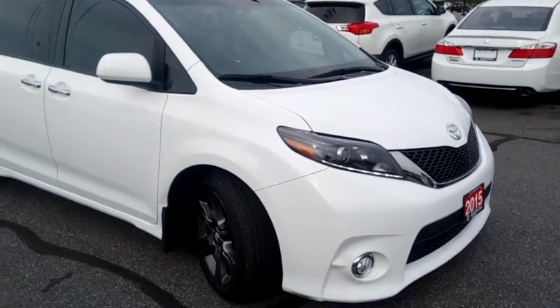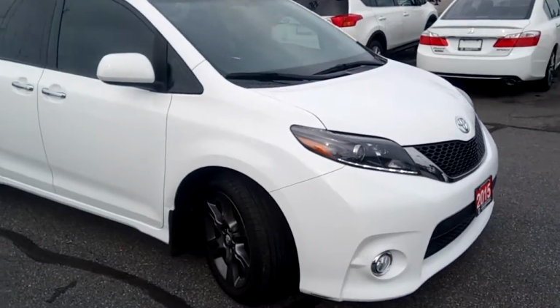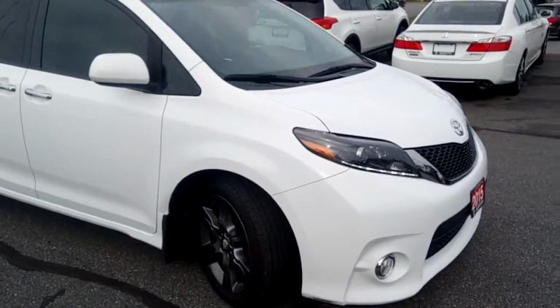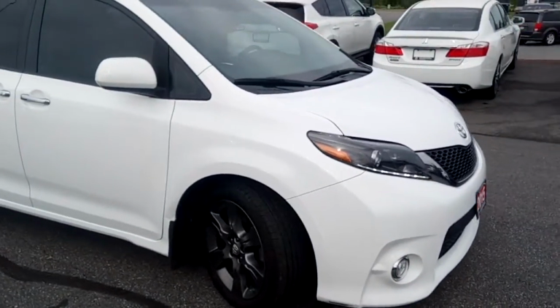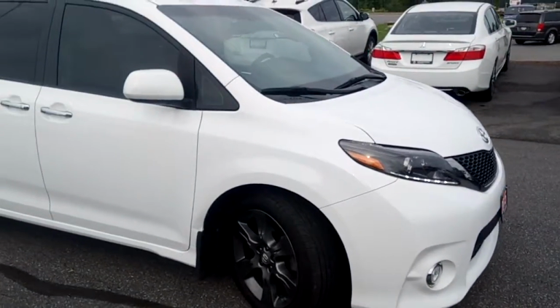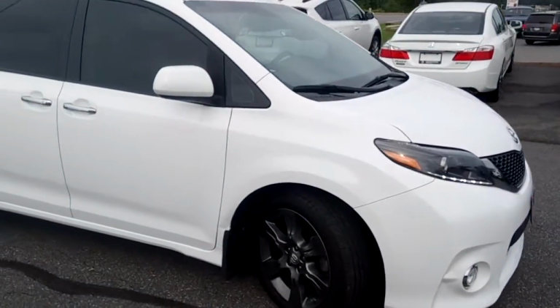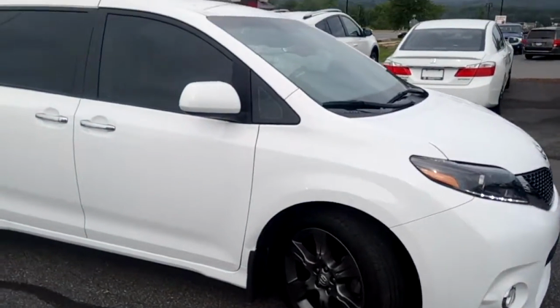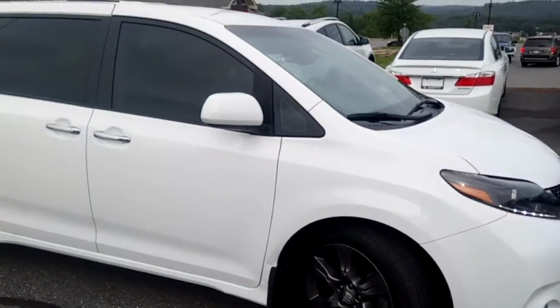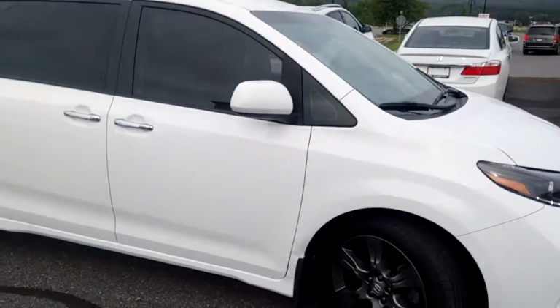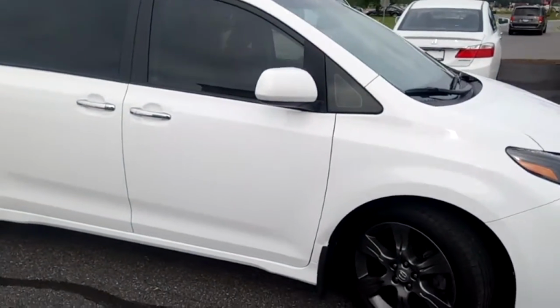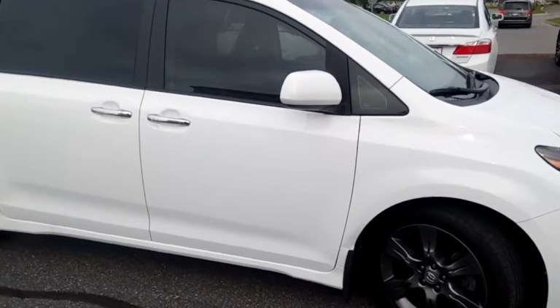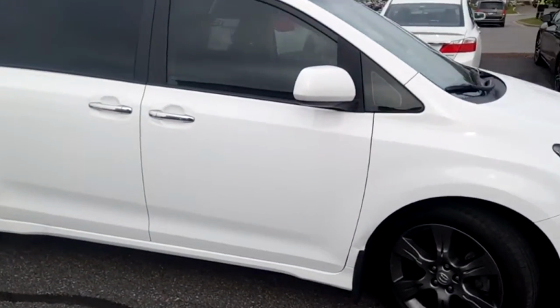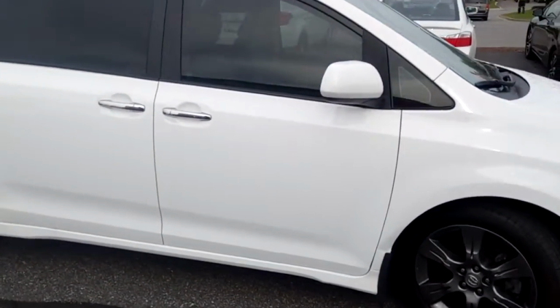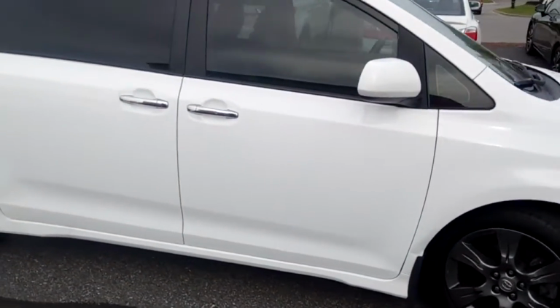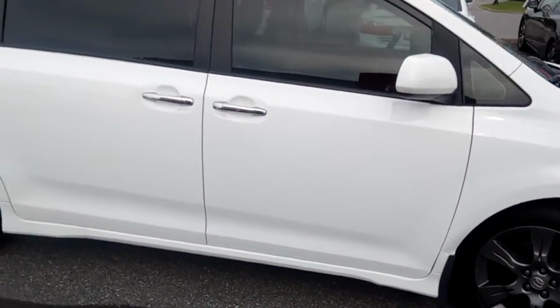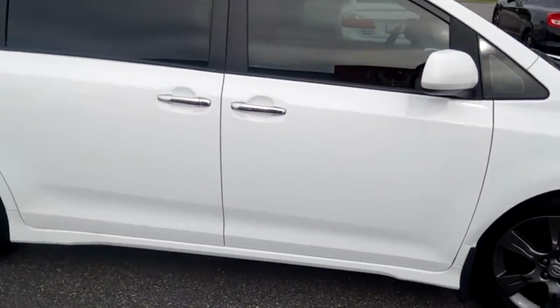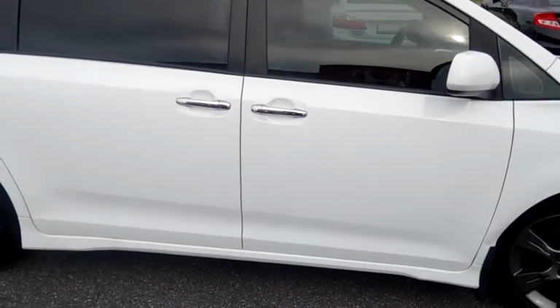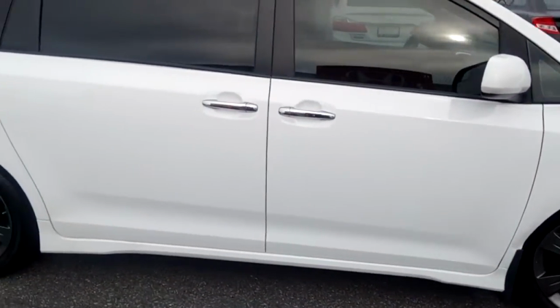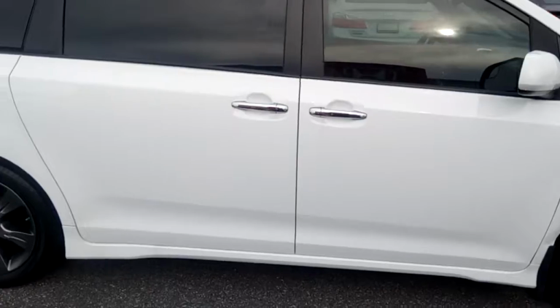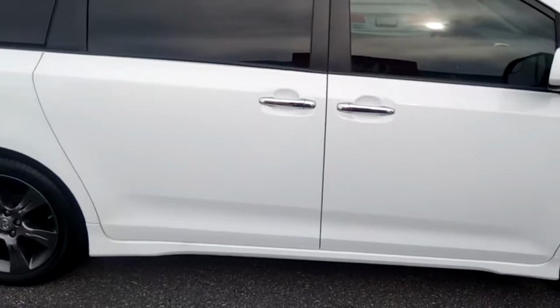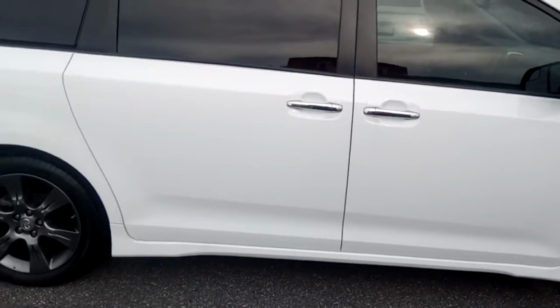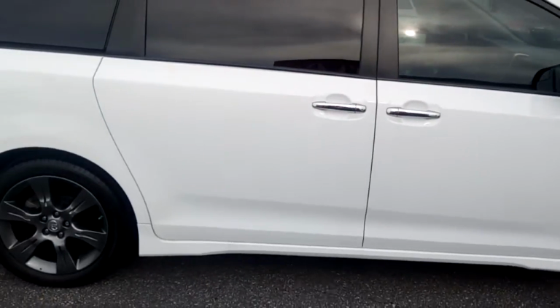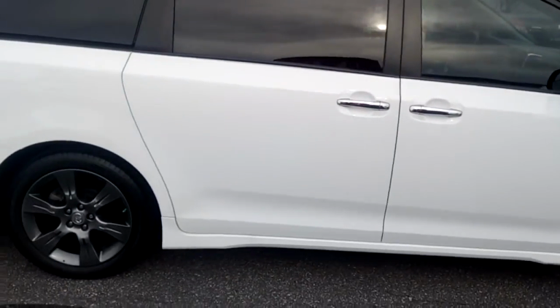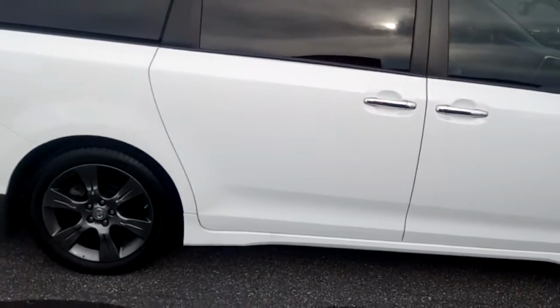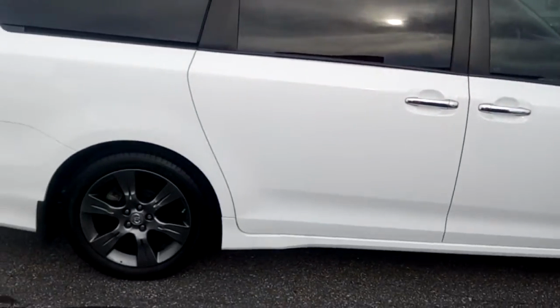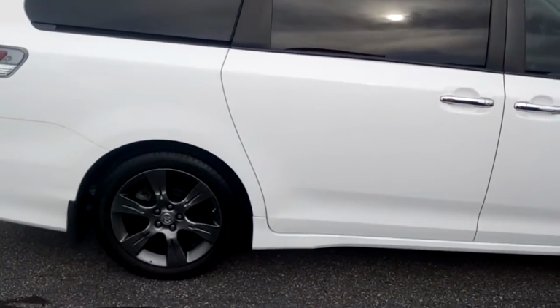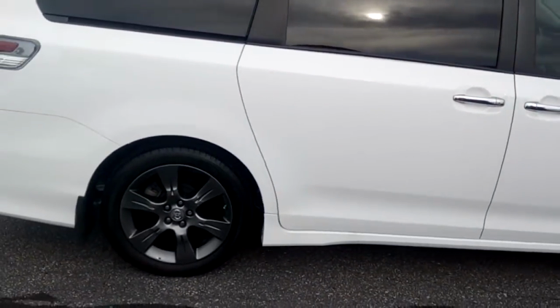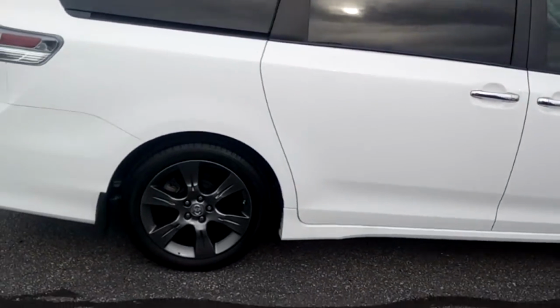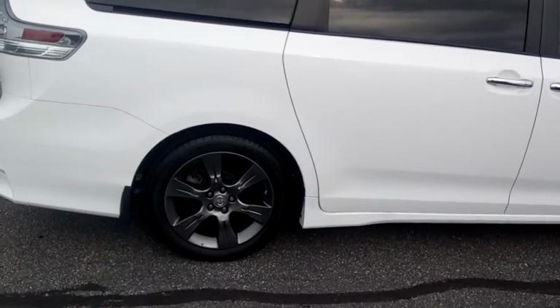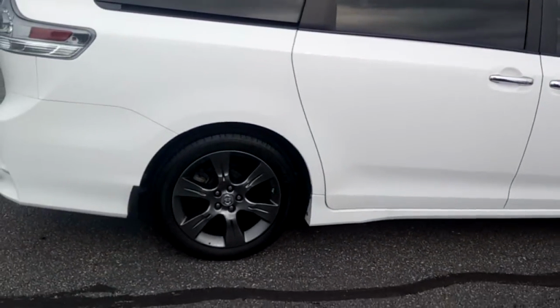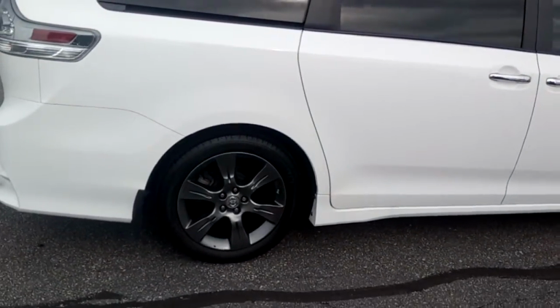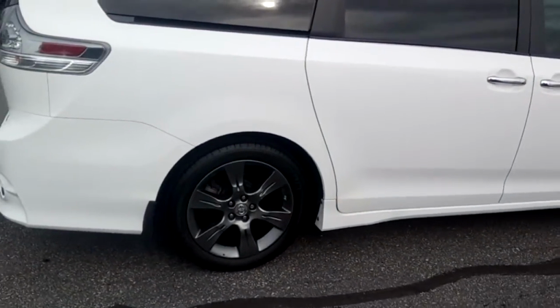It's a great-looking van, with some nice added accessories including mud guards for all four tires and nice-looking matte gray alloy rims.